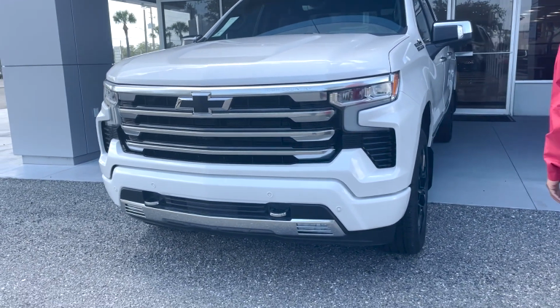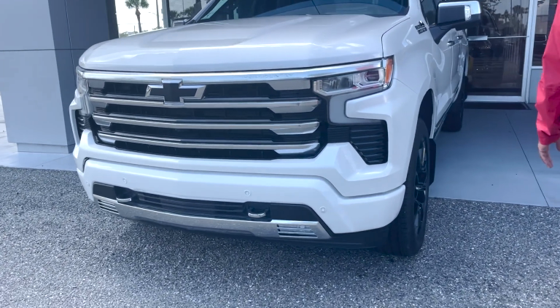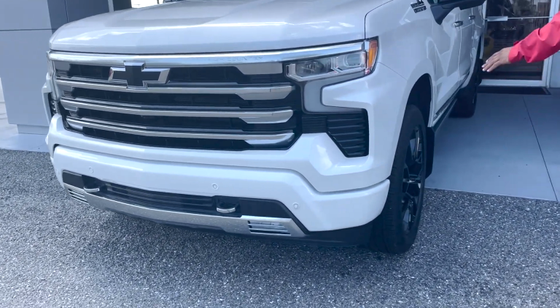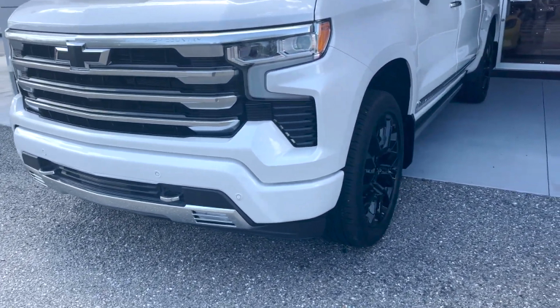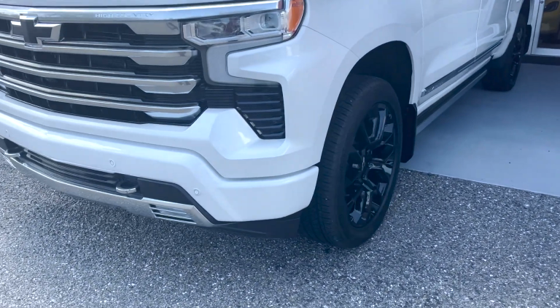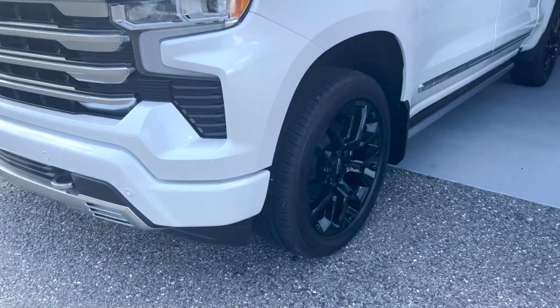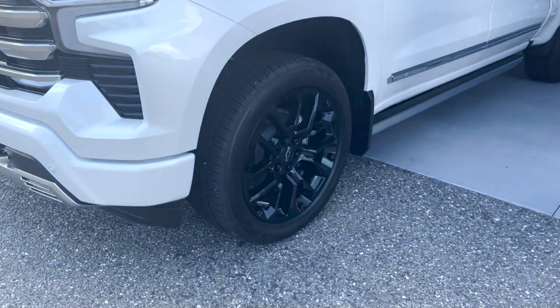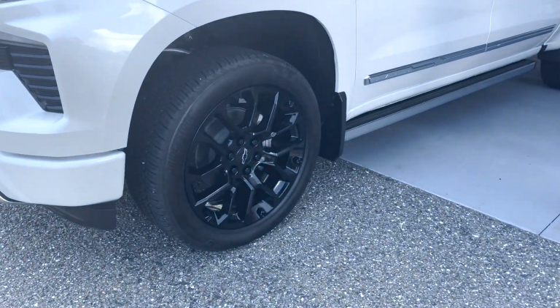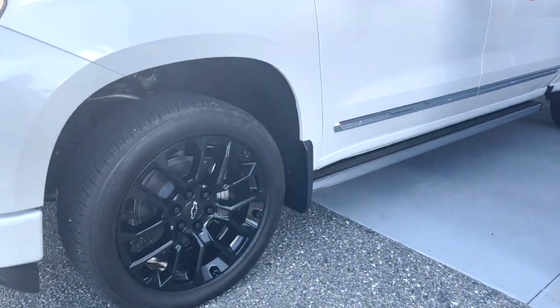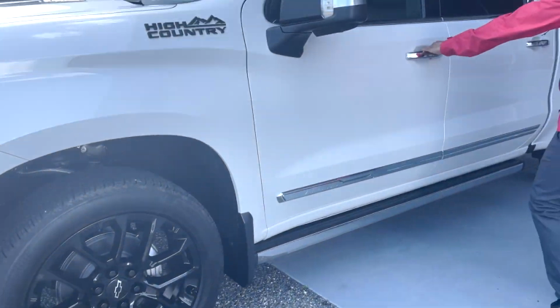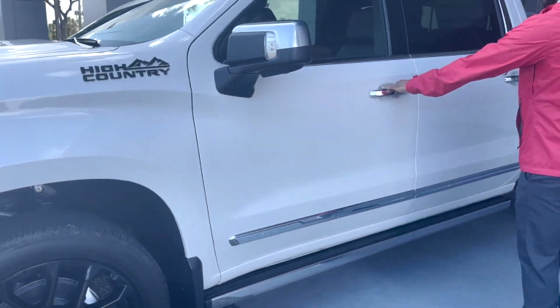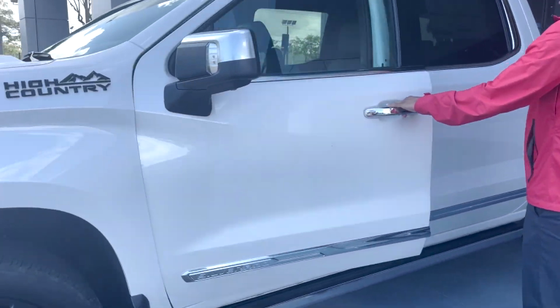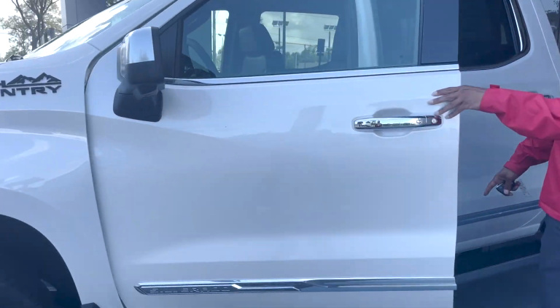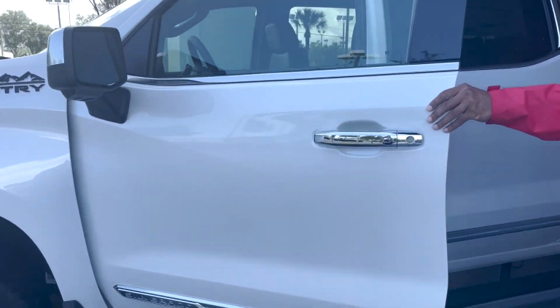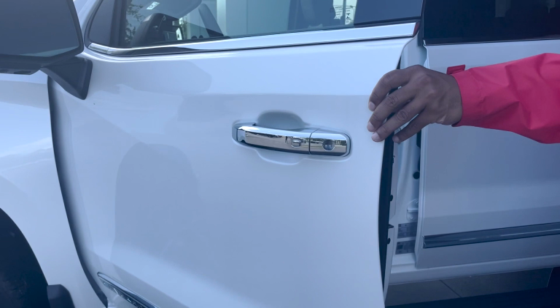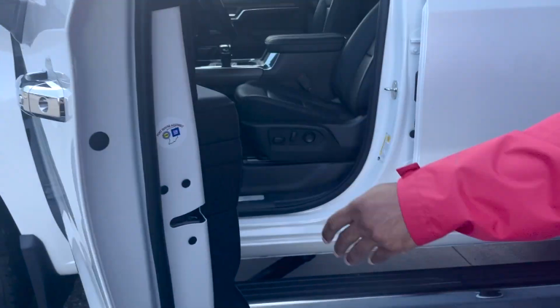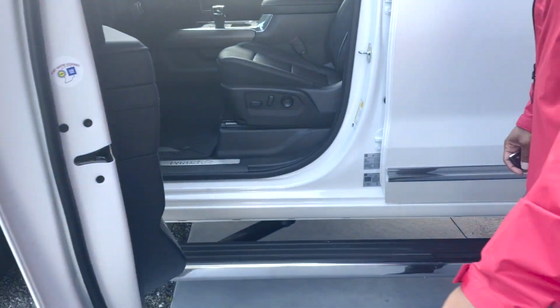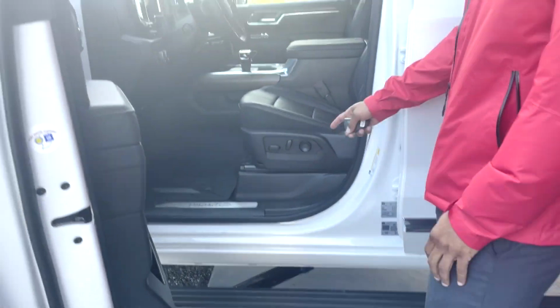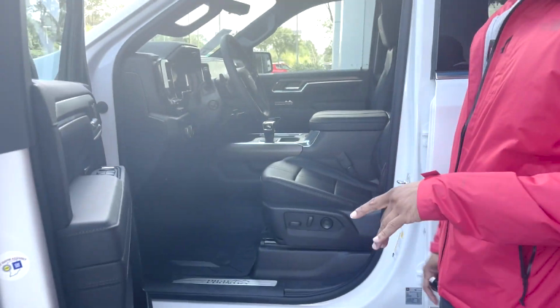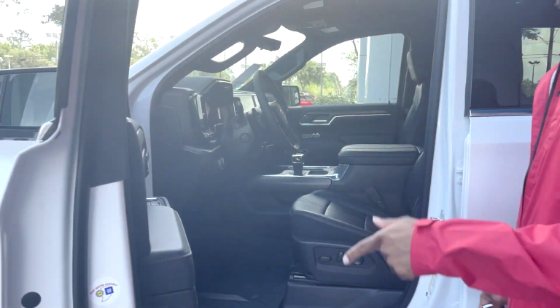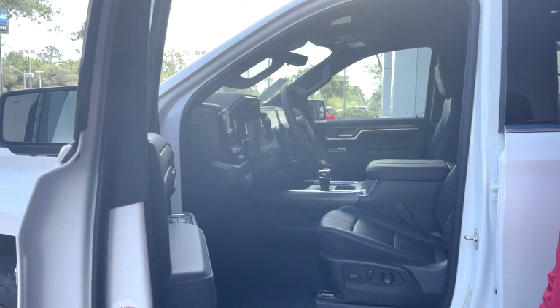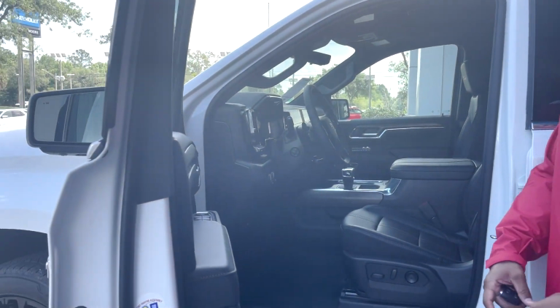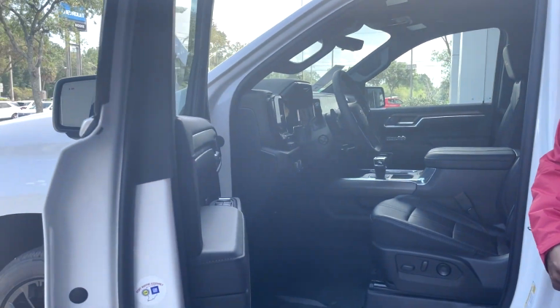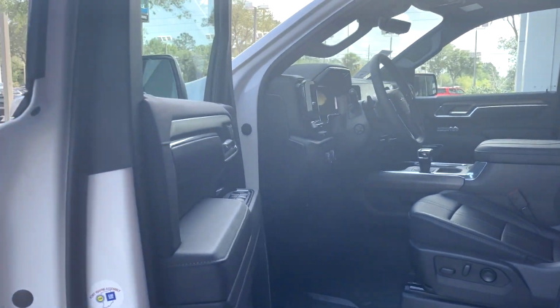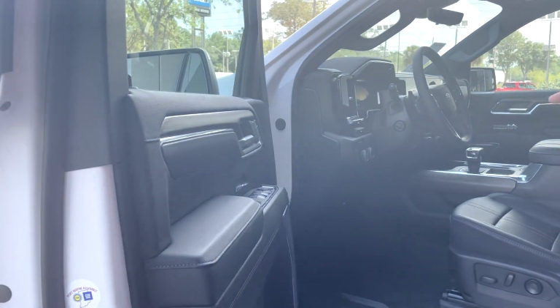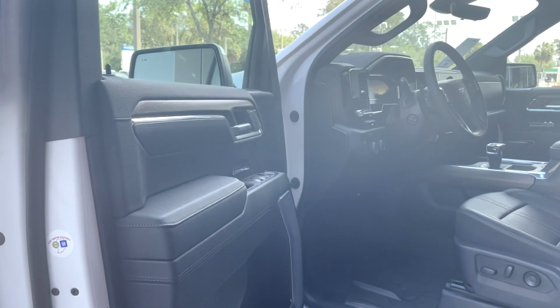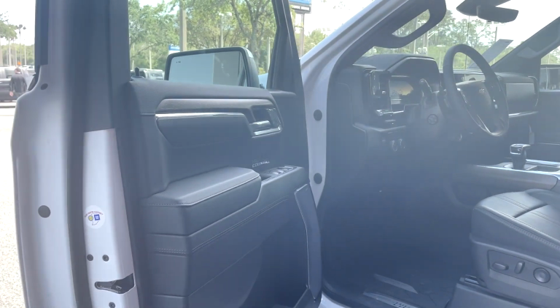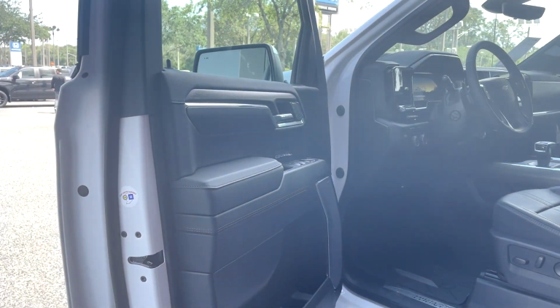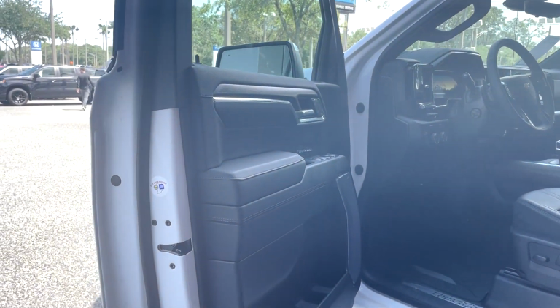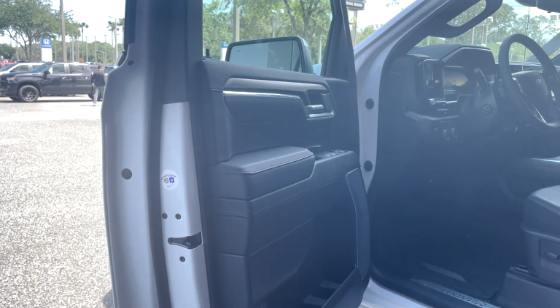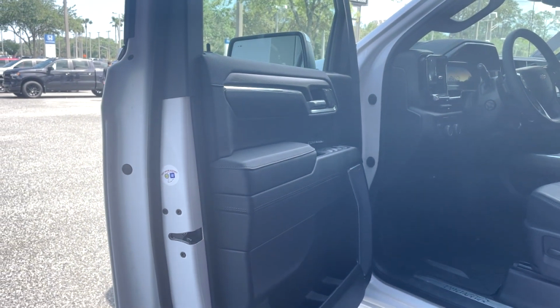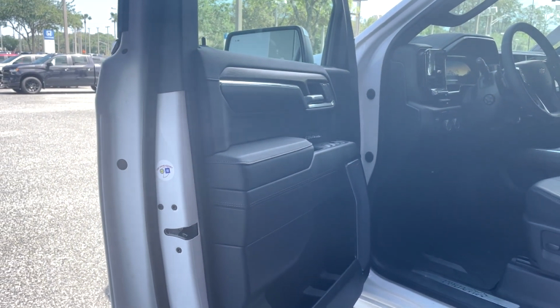We have 22-inch black aluminum wheels, keyless entry, electronic assist steps, power seats, power windows, power locks, and power mirrors. There's also memory seating for two and this has the Bose premium speaker system.